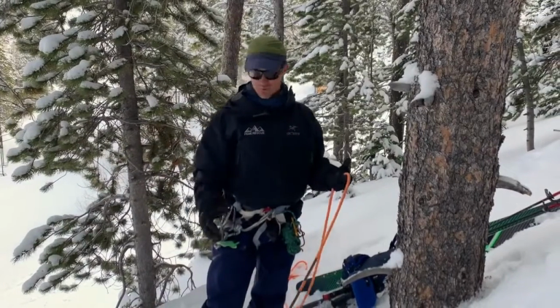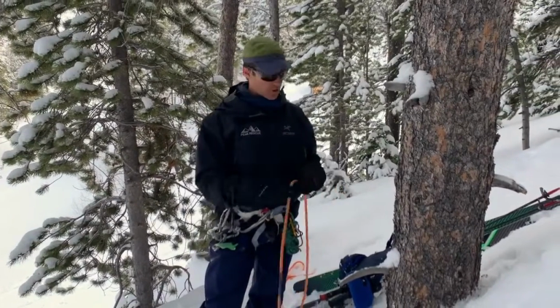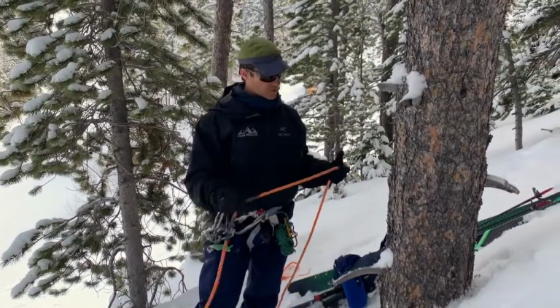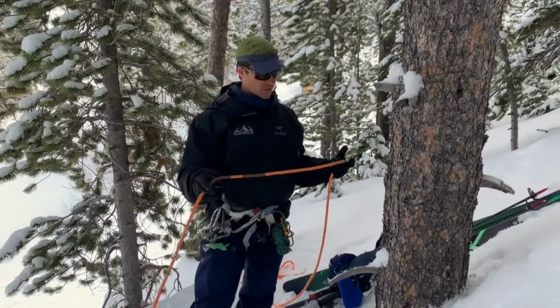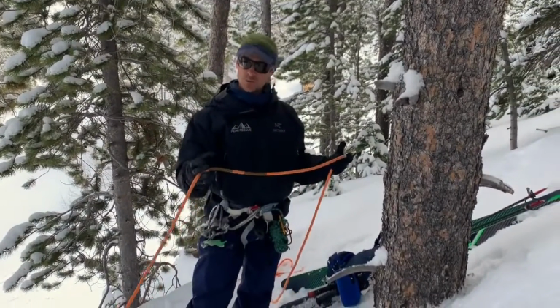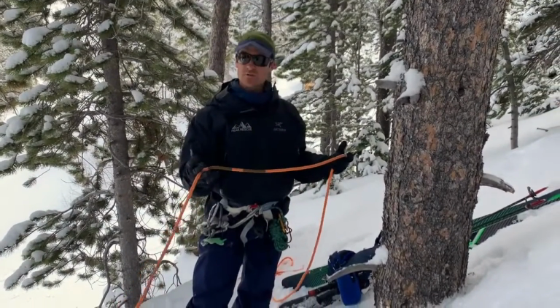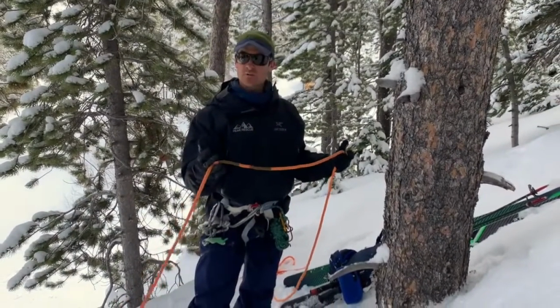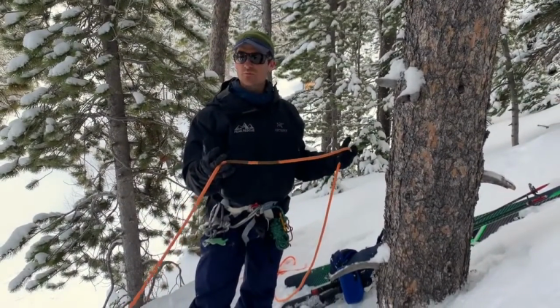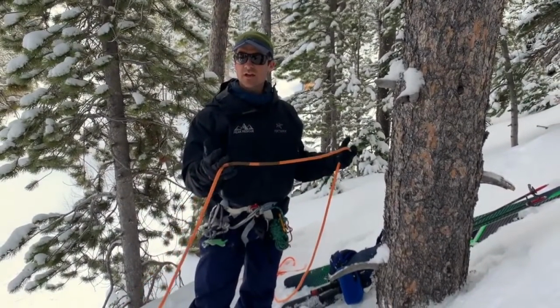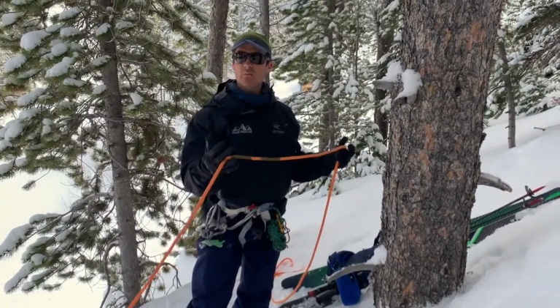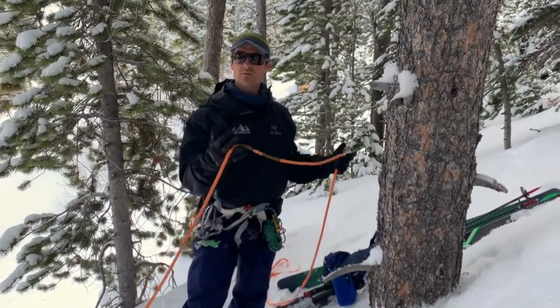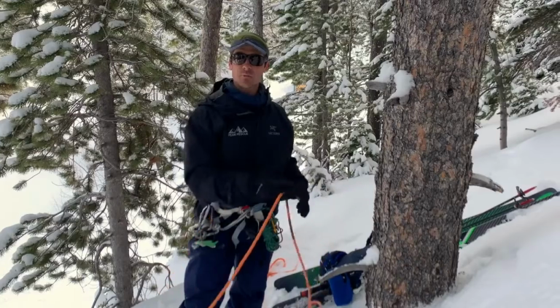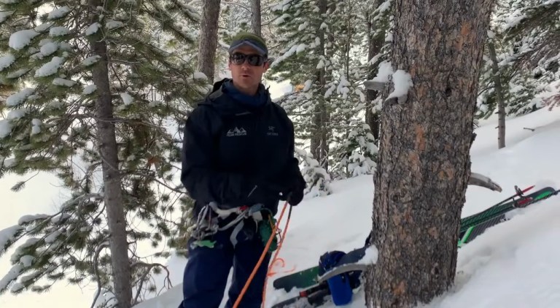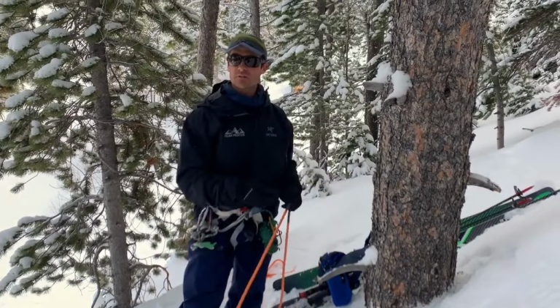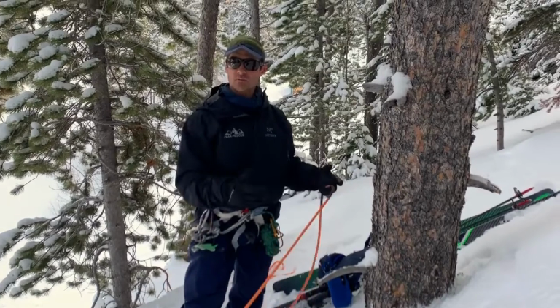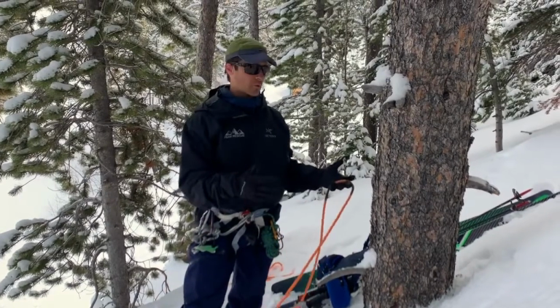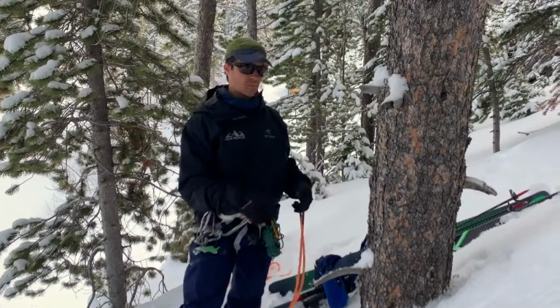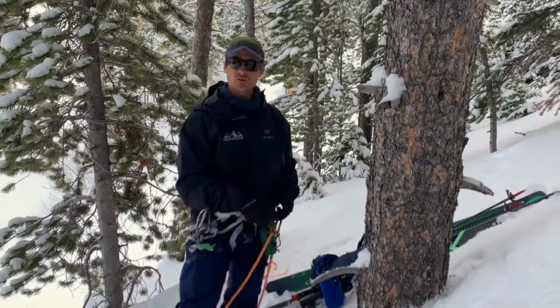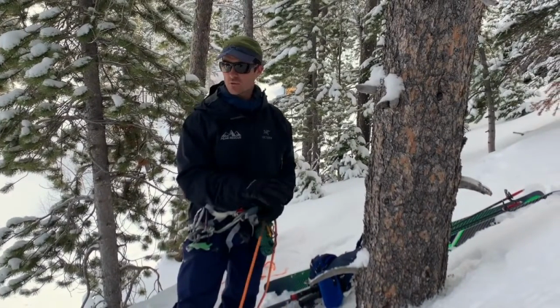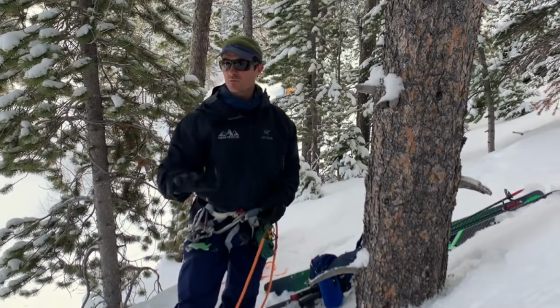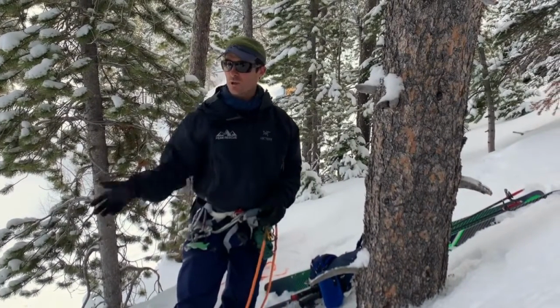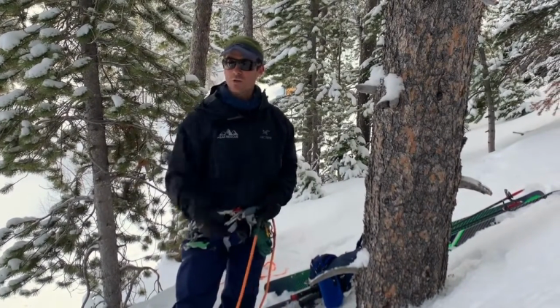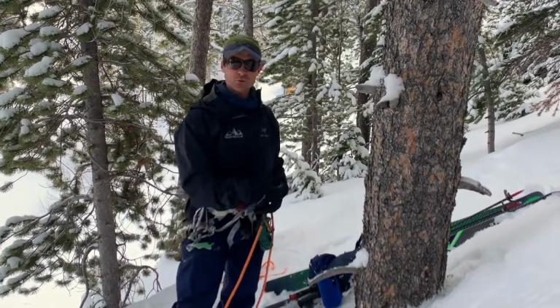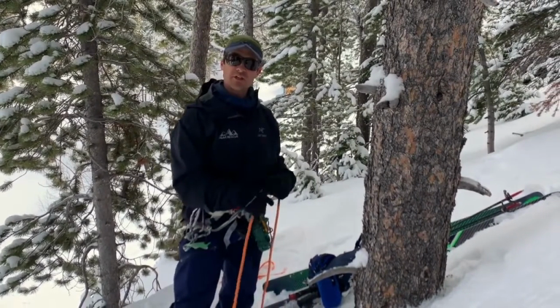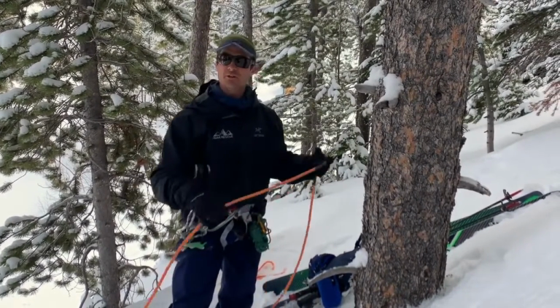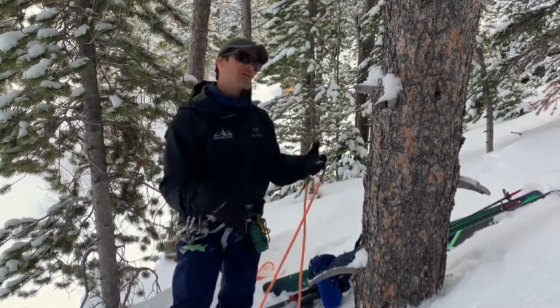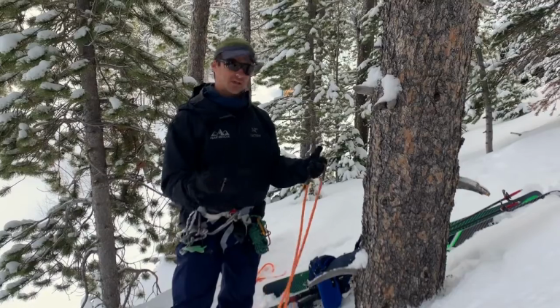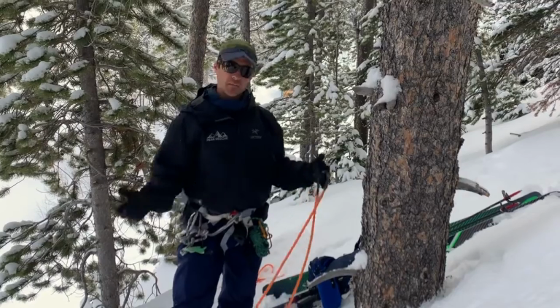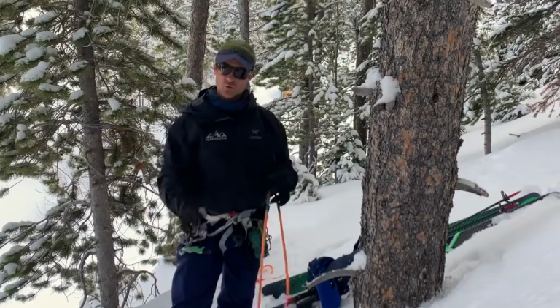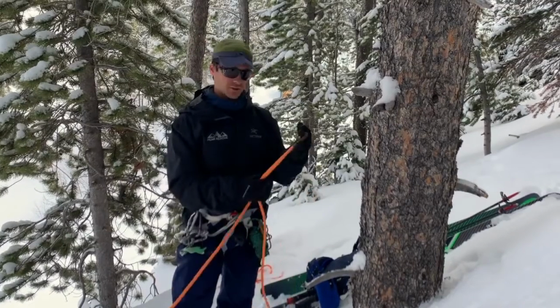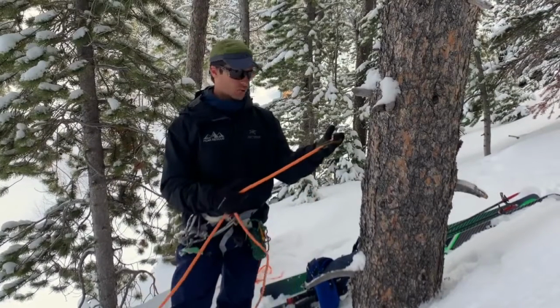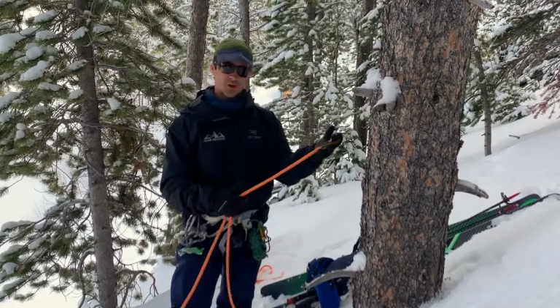Some of the common circumstances where we would use this would be just moving fast through the mountains. Maybe we don't have the time or we don't want to commit to a full-on rappel, building an anchor, setting up as normal, a double rope rappel.